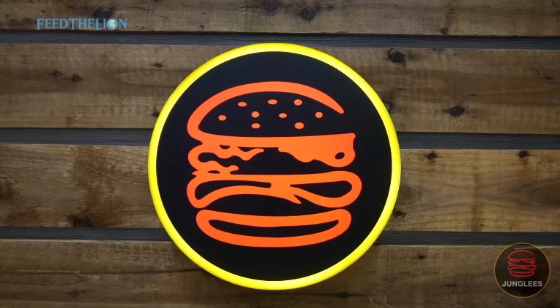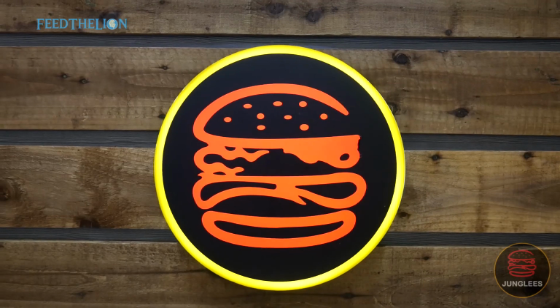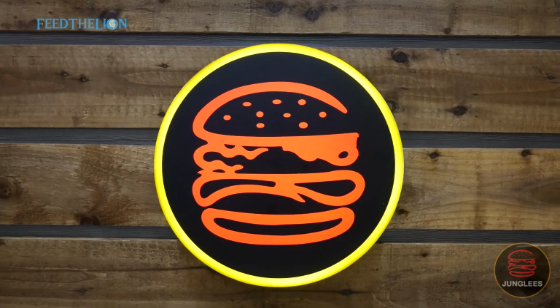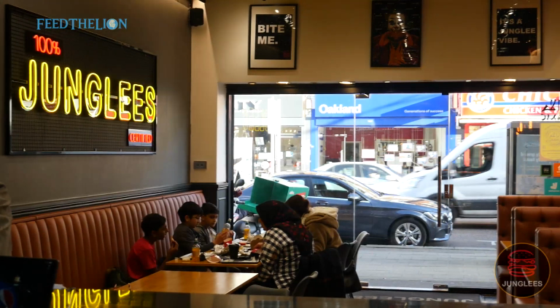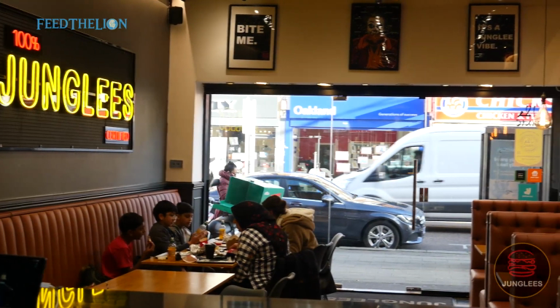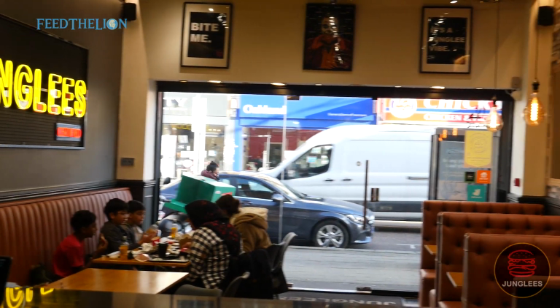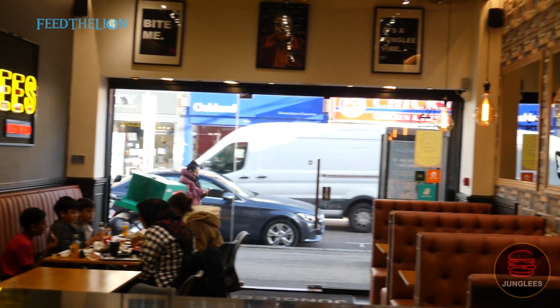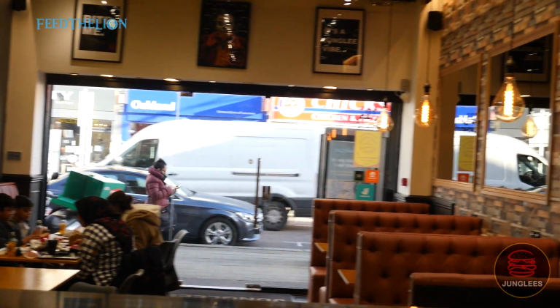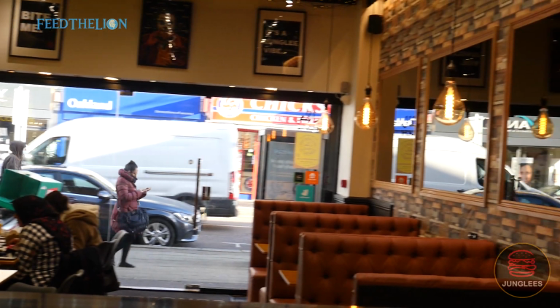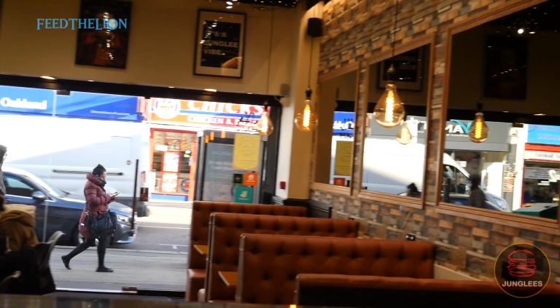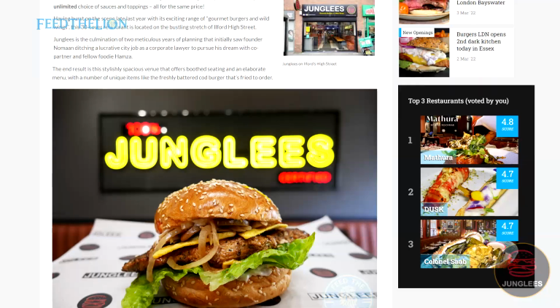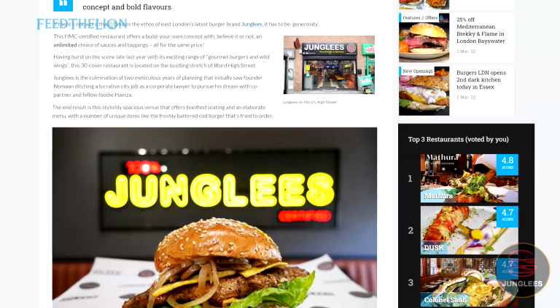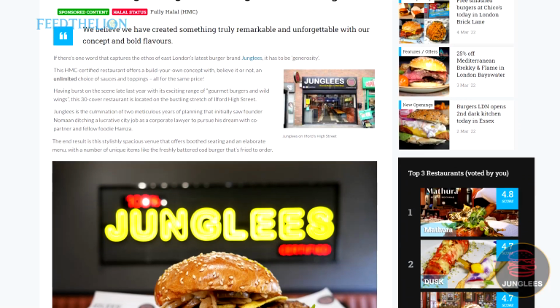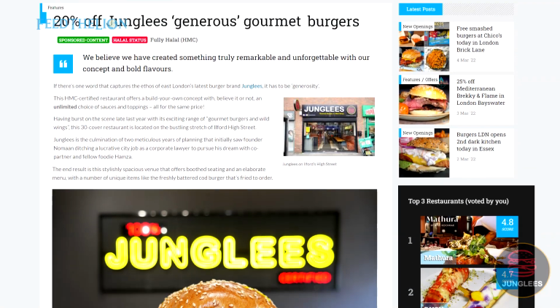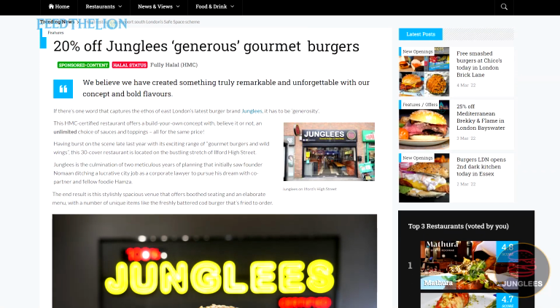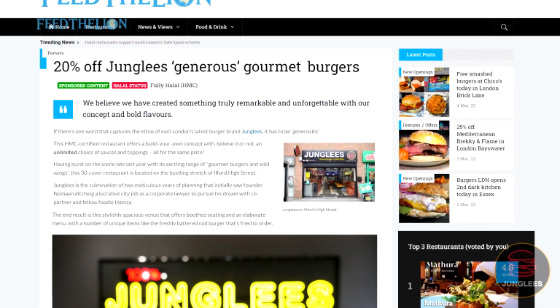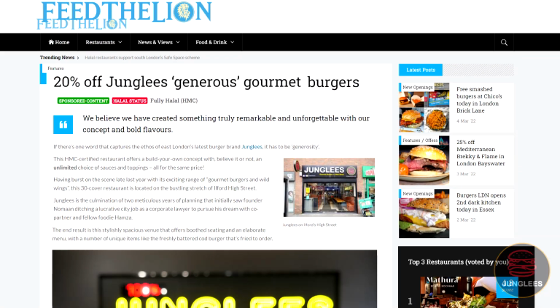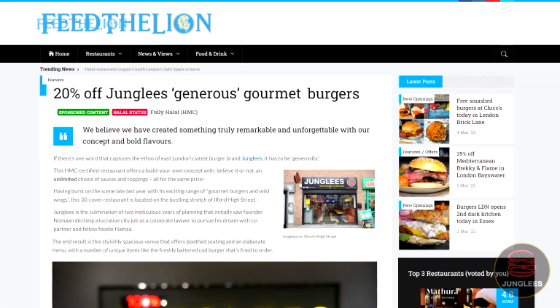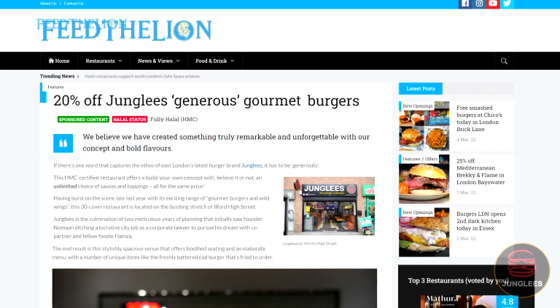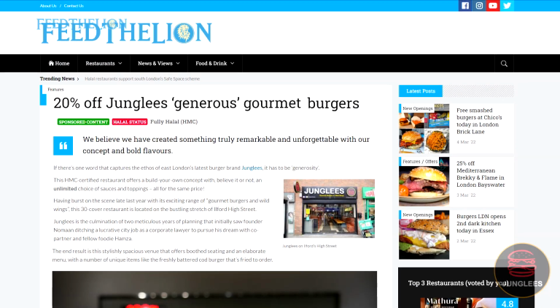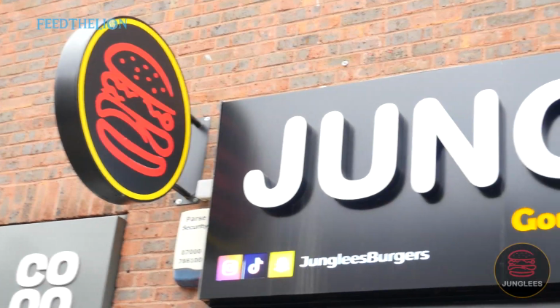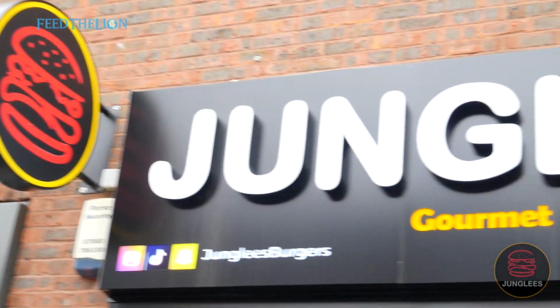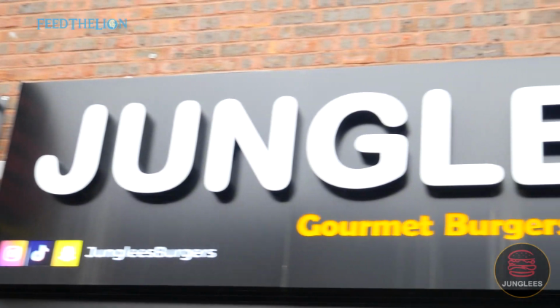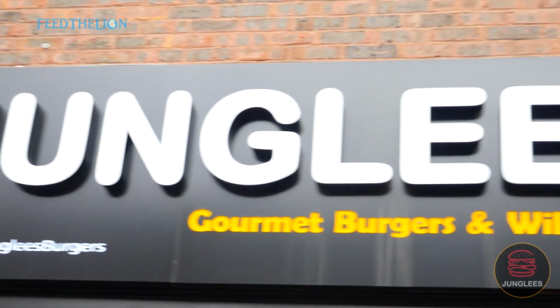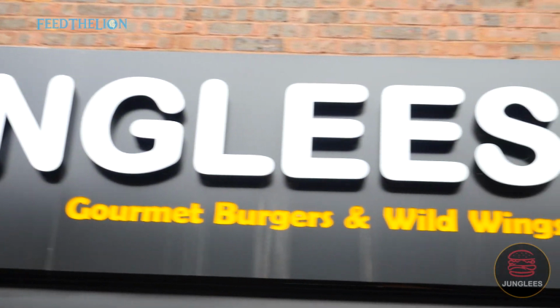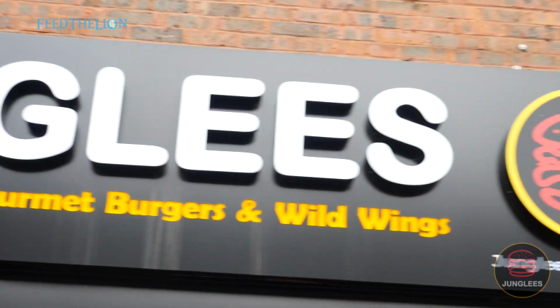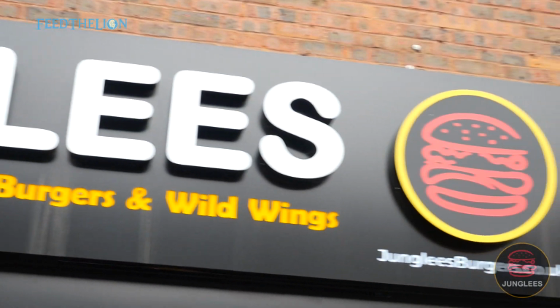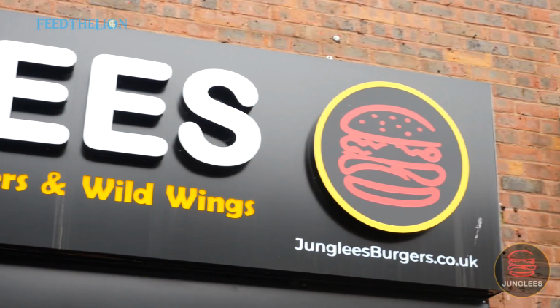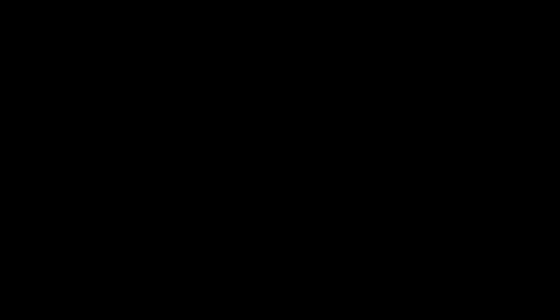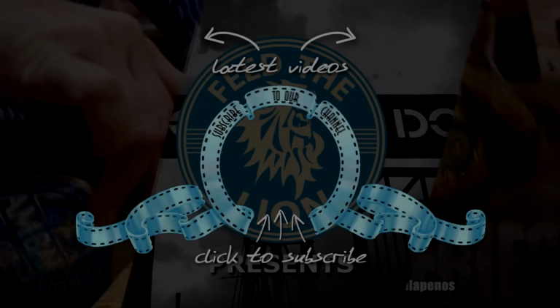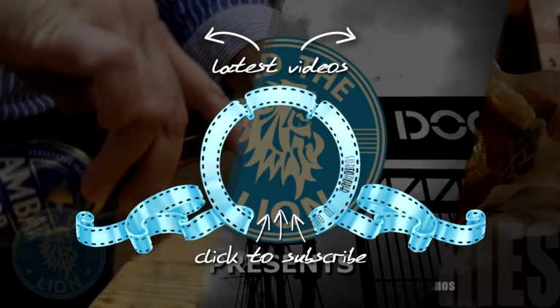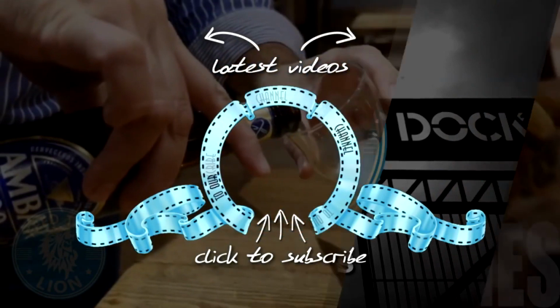So guys, I hope you liked what you saw at Junglies today. We've teamed up with Feed the Lion to offer a generous discount to their readers. Please see the editorial for more details and we hope to see you at Junglies soon.